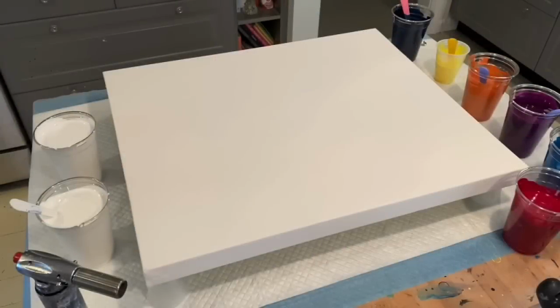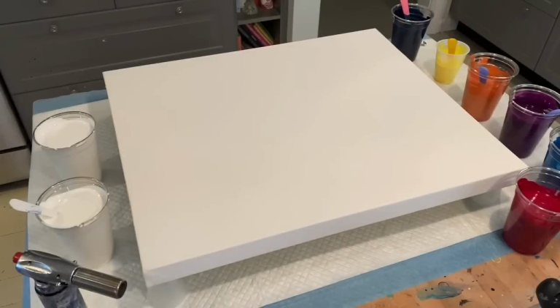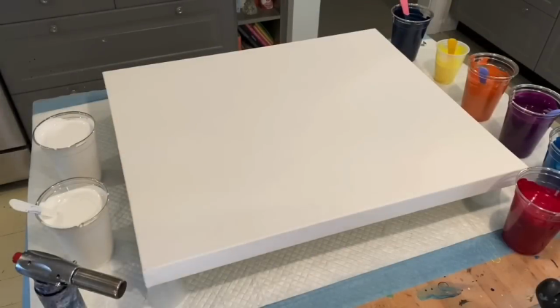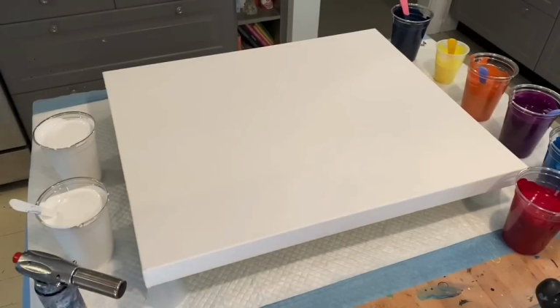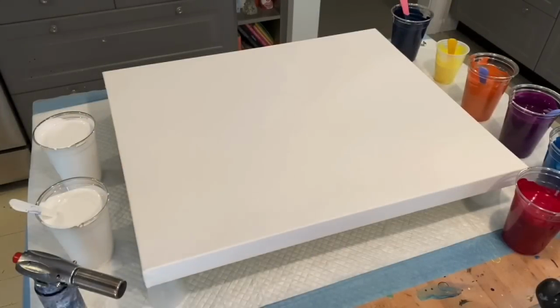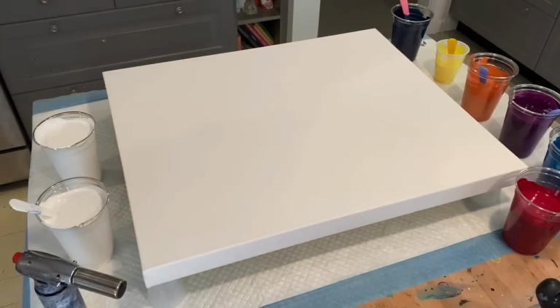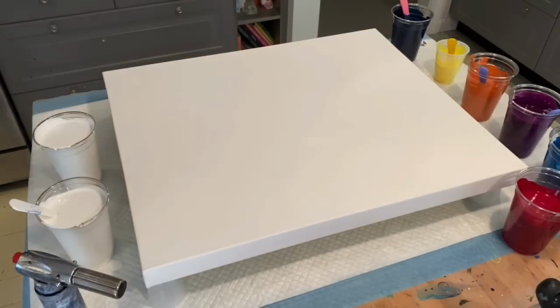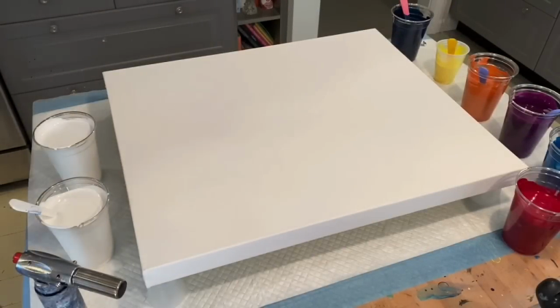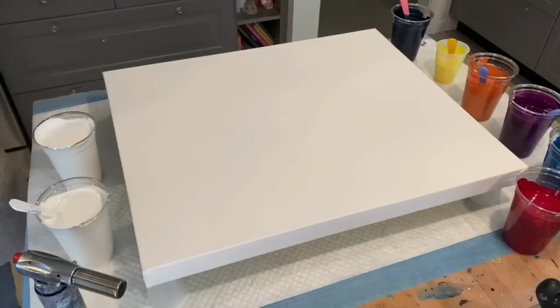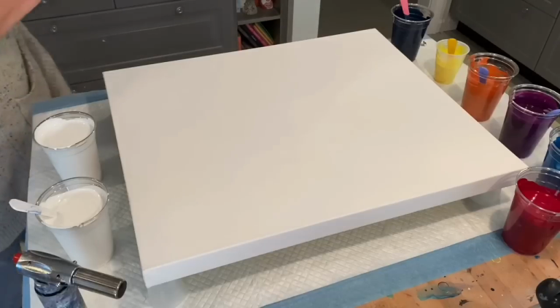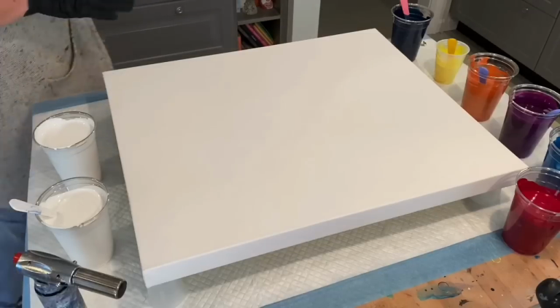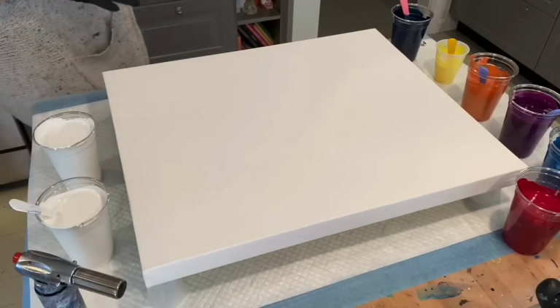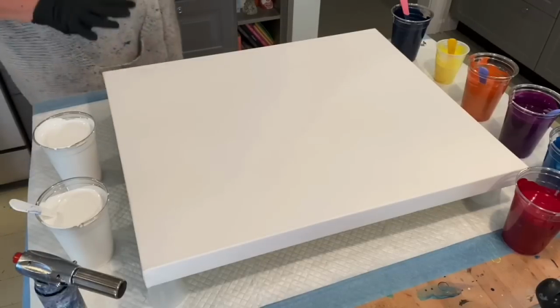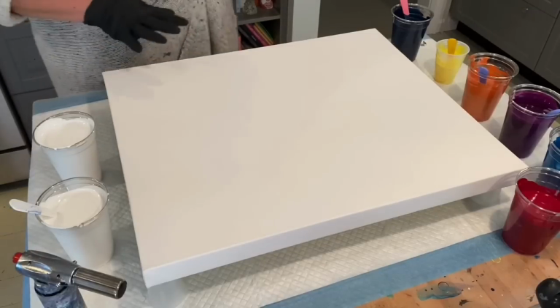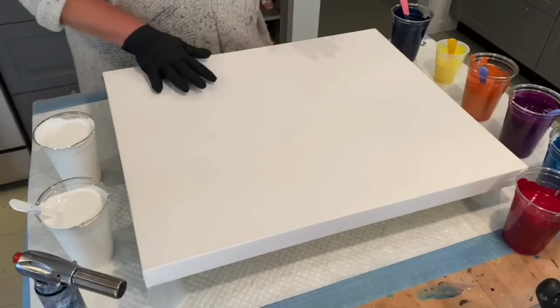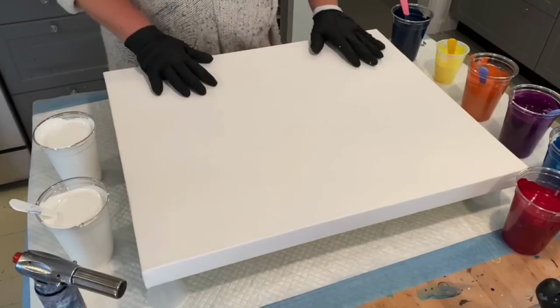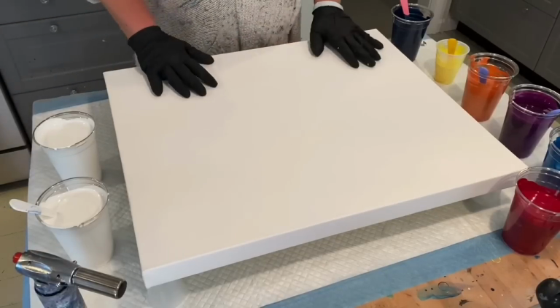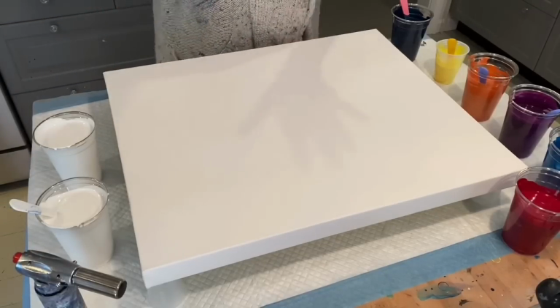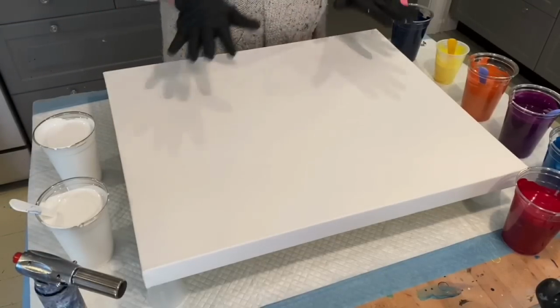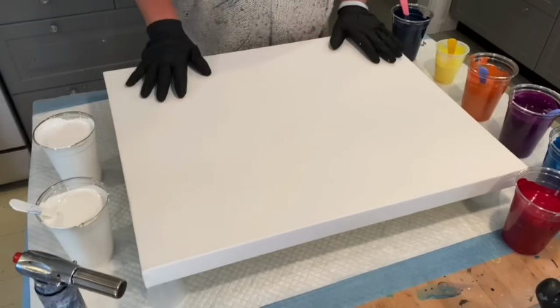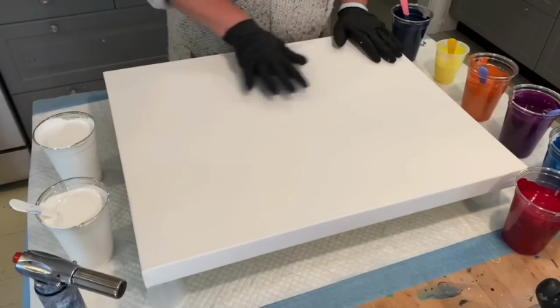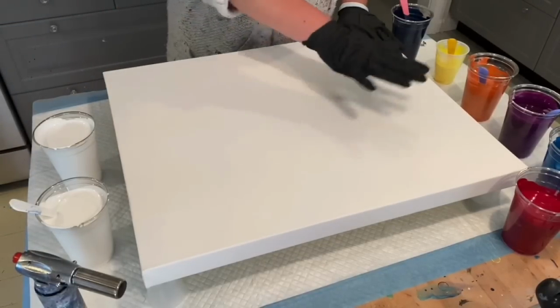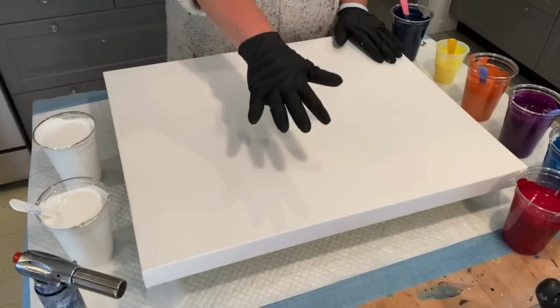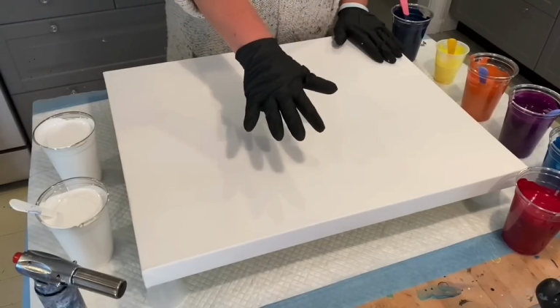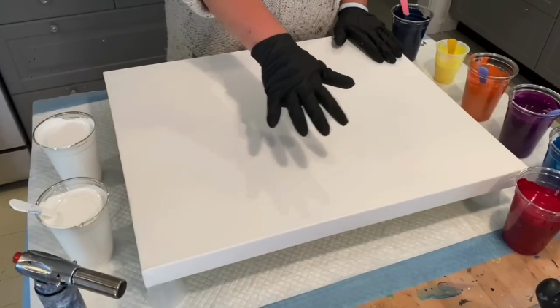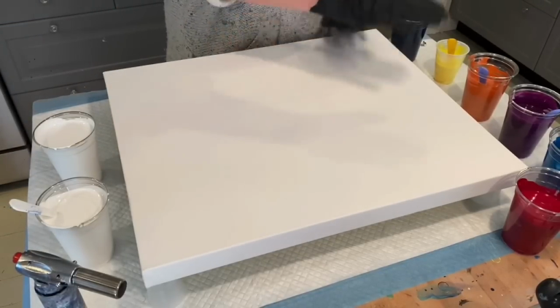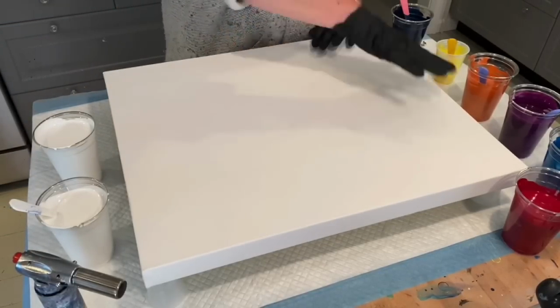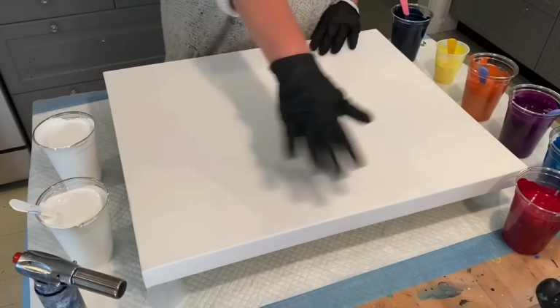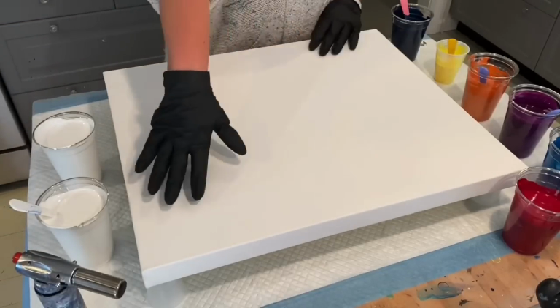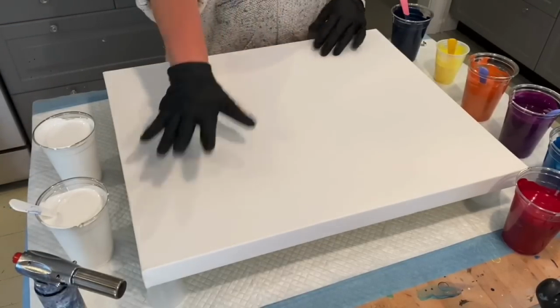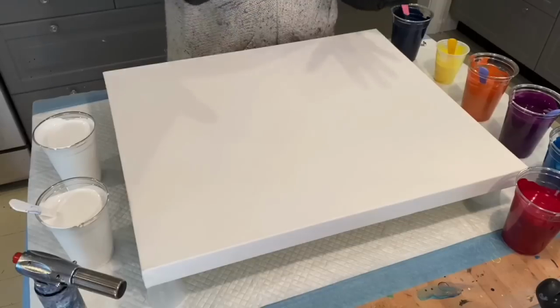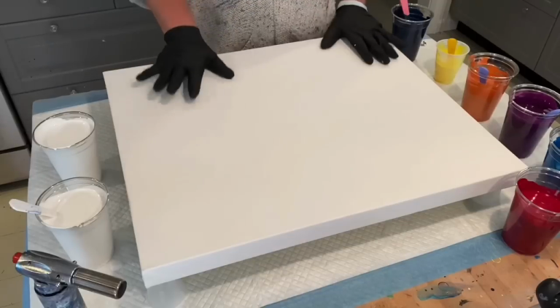Hi guys! Happy Saturday! I'm gonna be working on a 20 by 24 inch canvas.